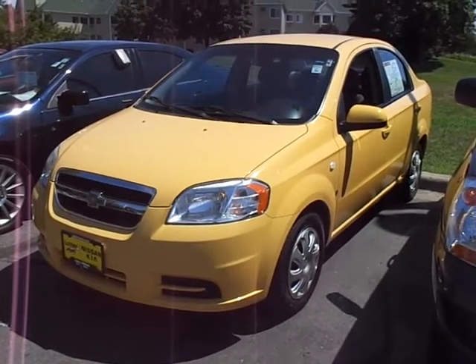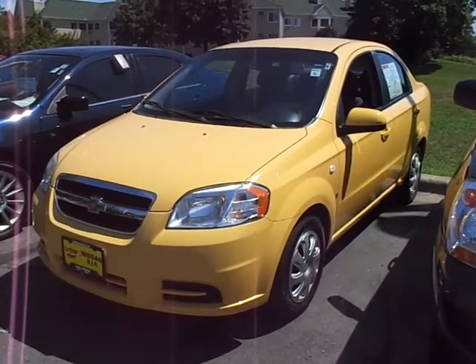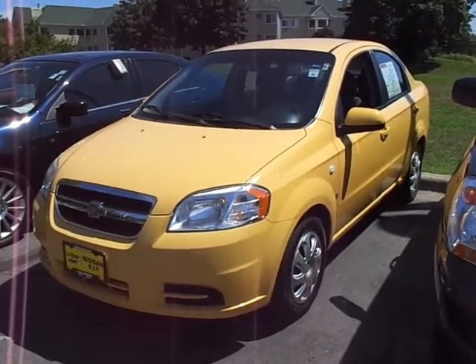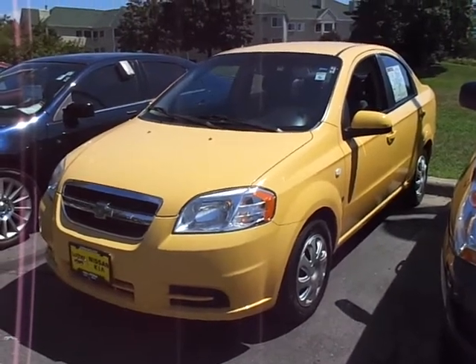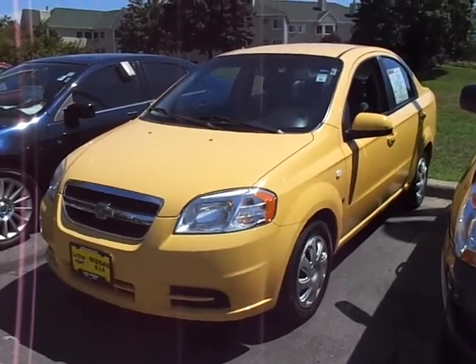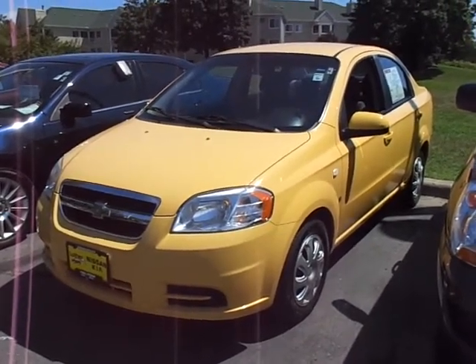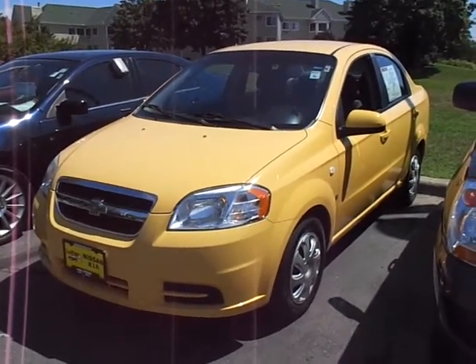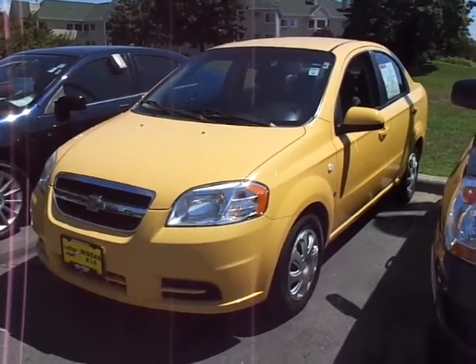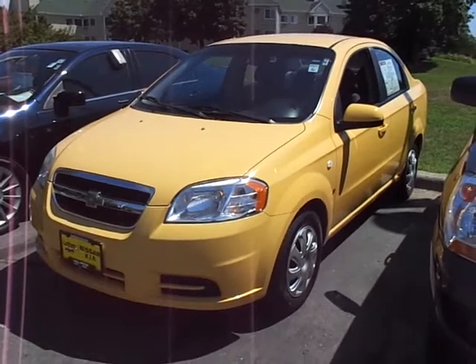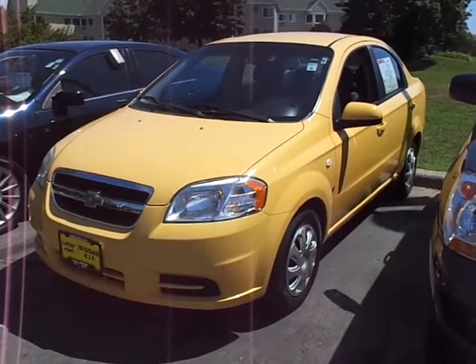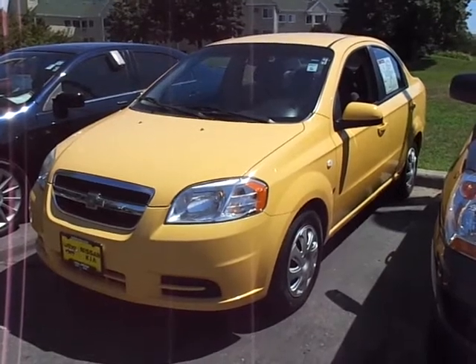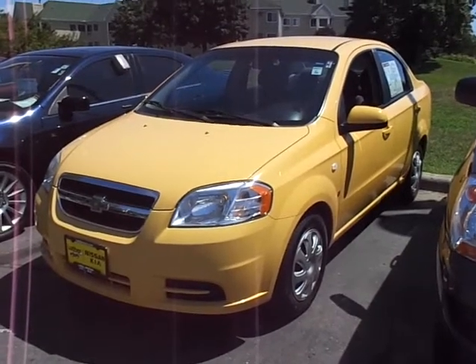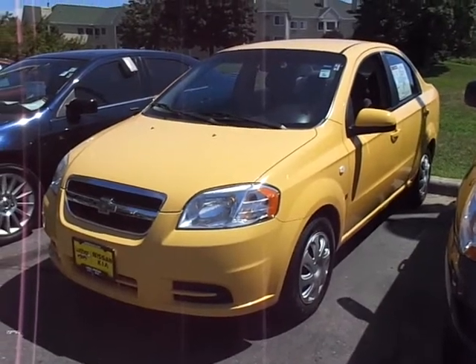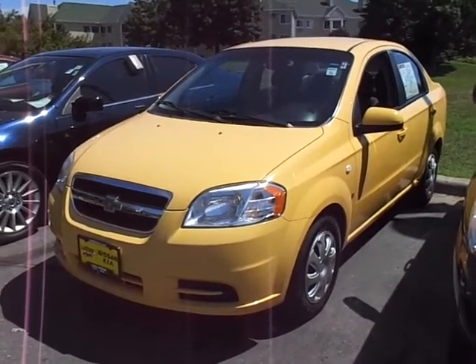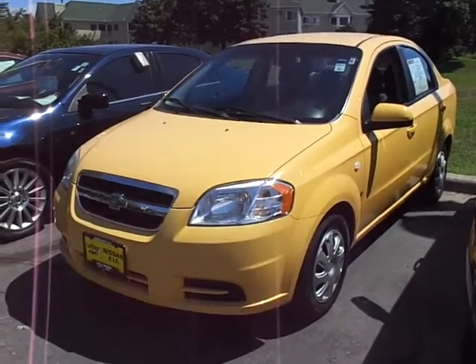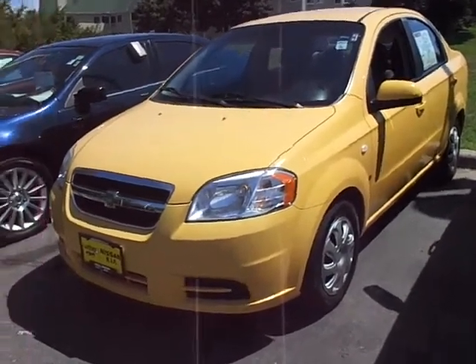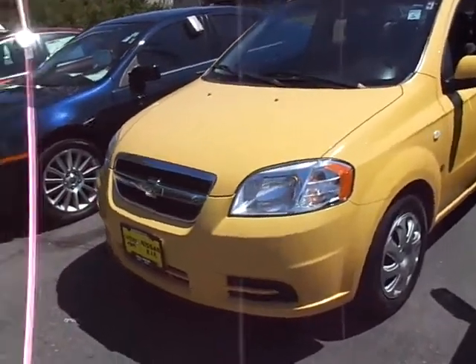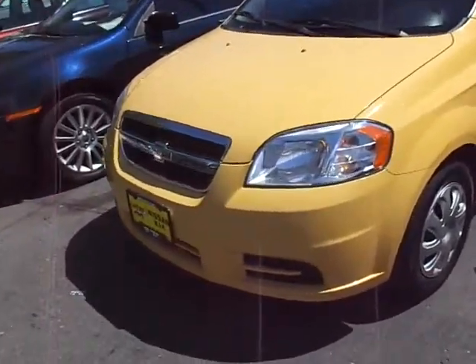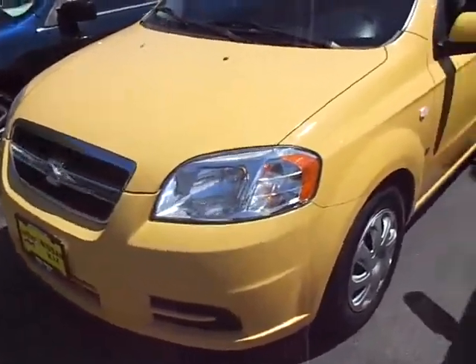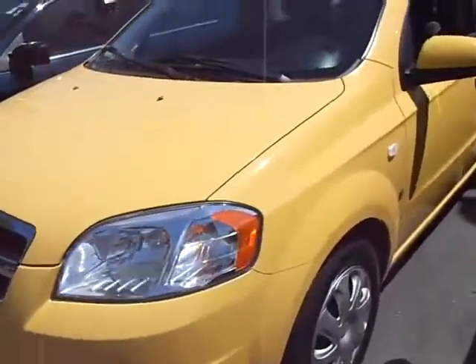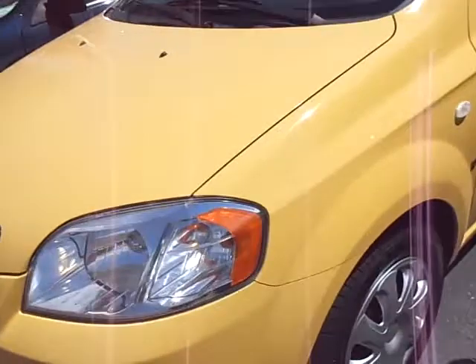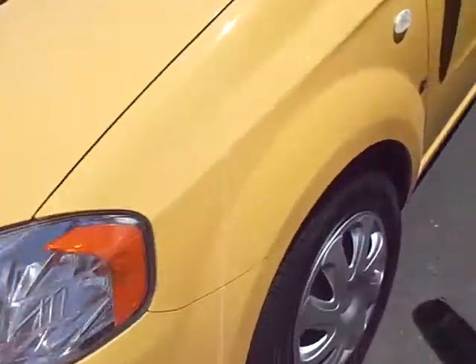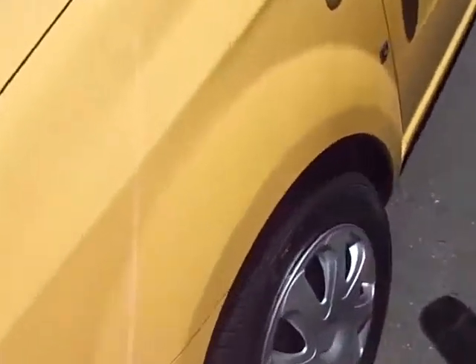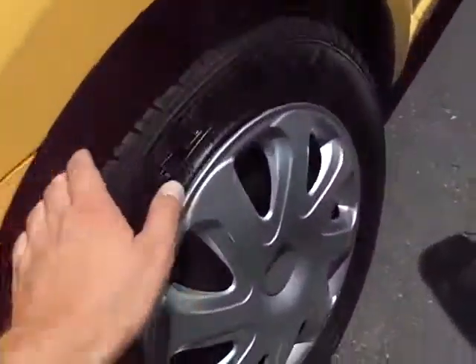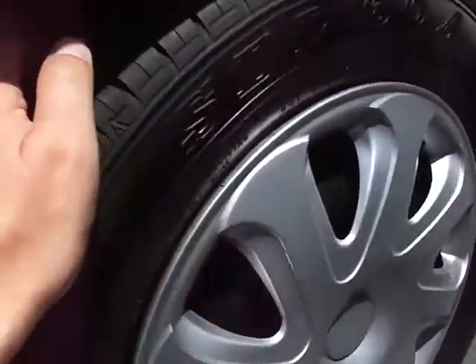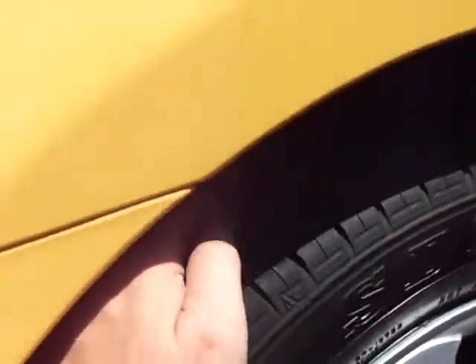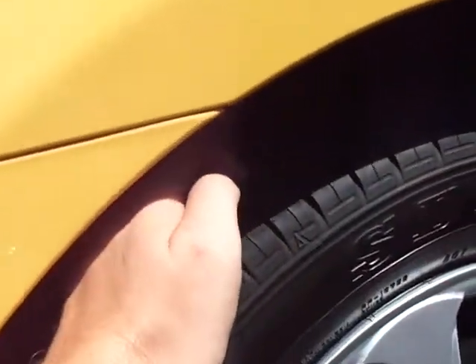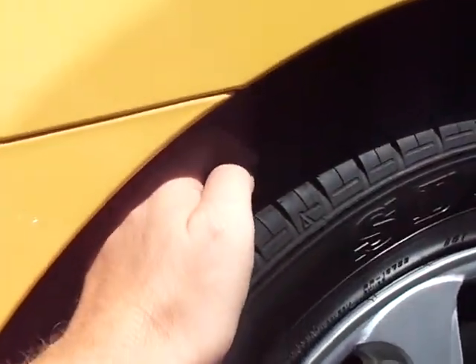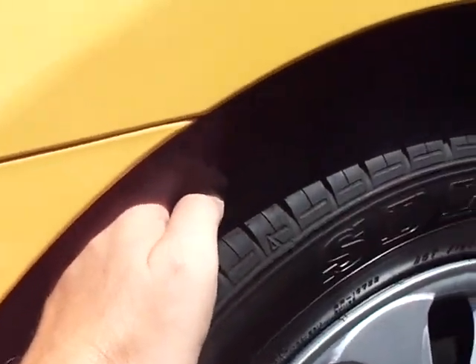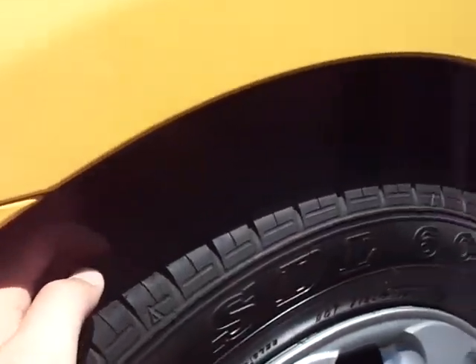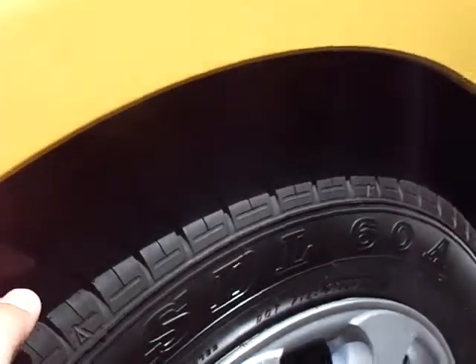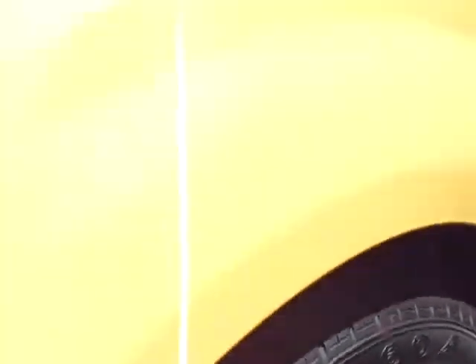Hi, this is Chad Rosson over at Luther Nissan Kia. This is a very clean 2007 Chevy Aveo. It's a beautiful yellow color. It's got great tires, lots of tread depth left.